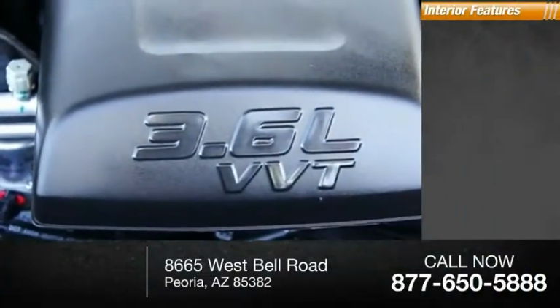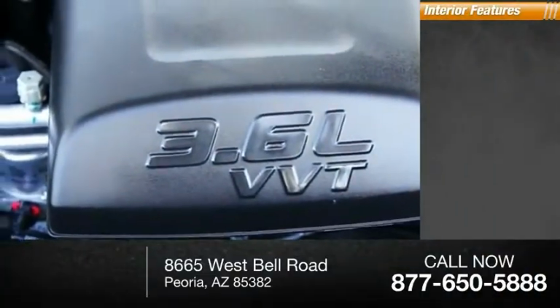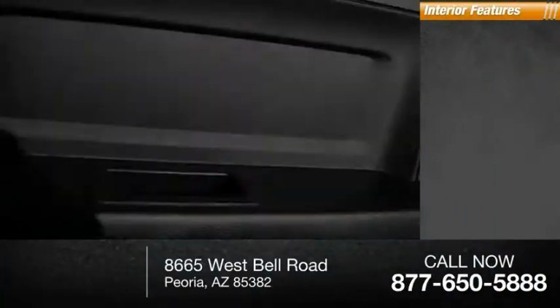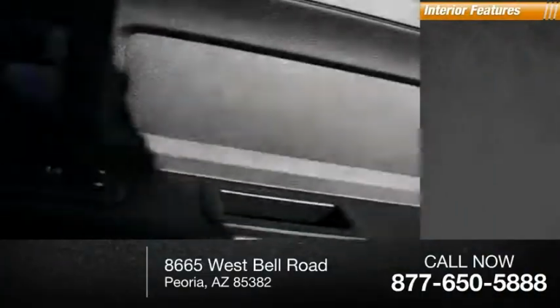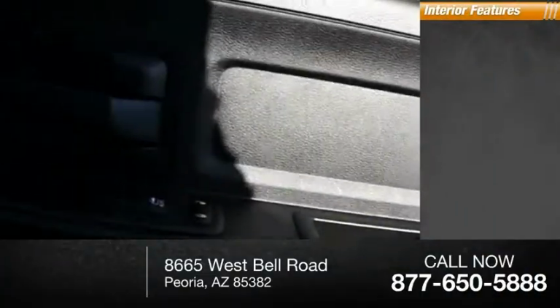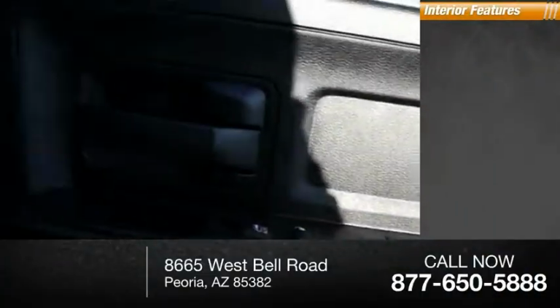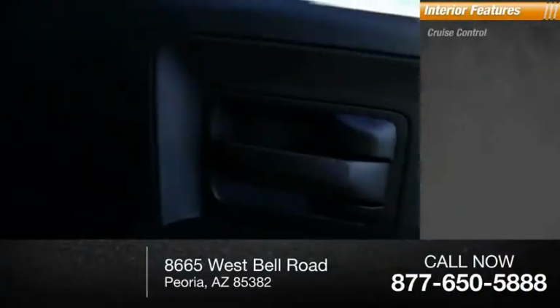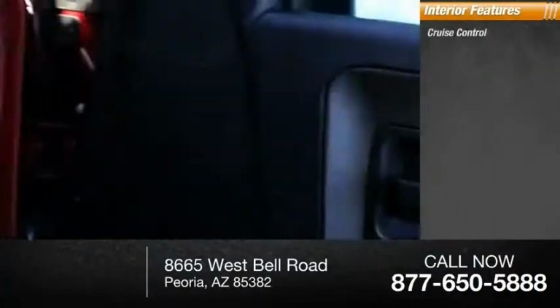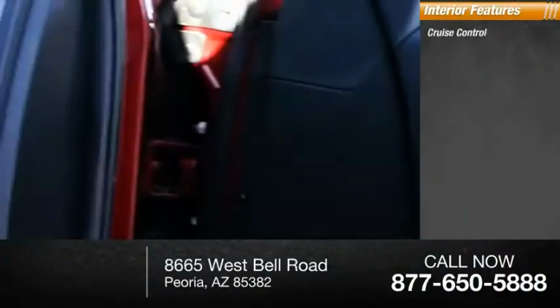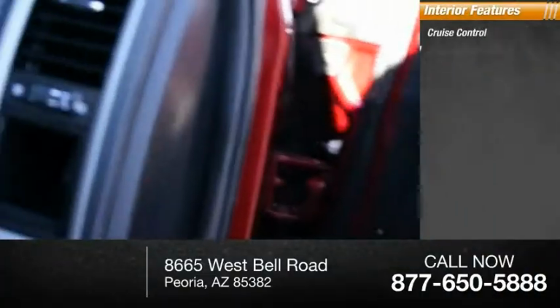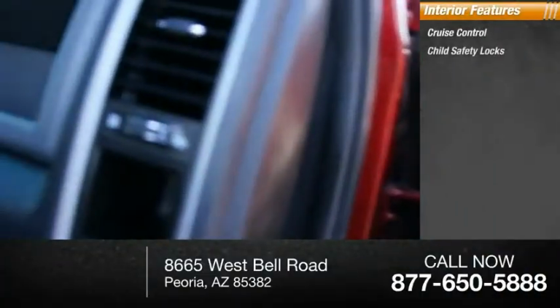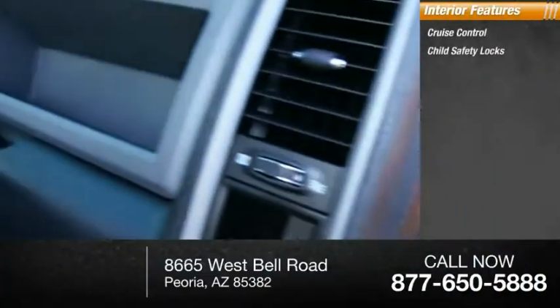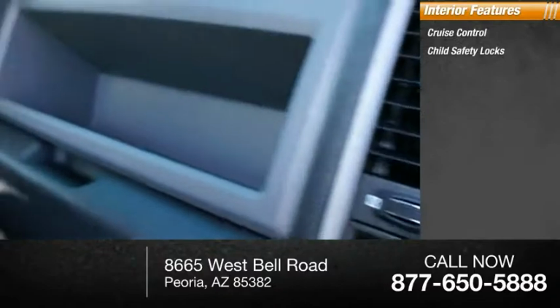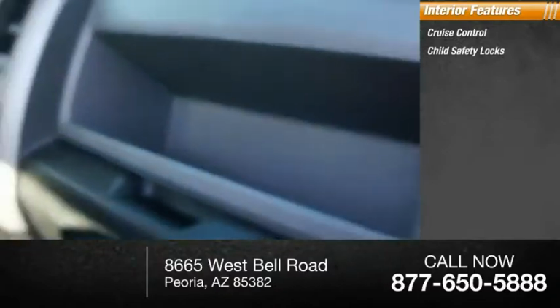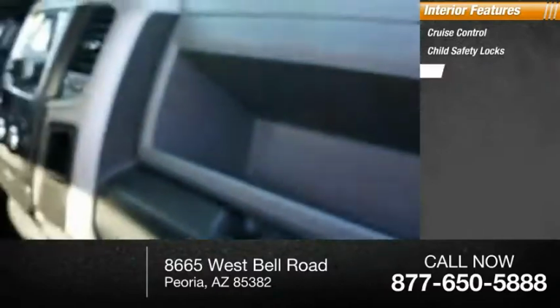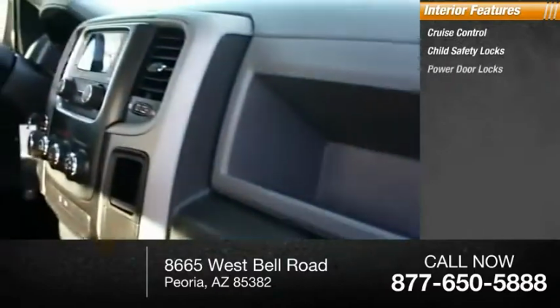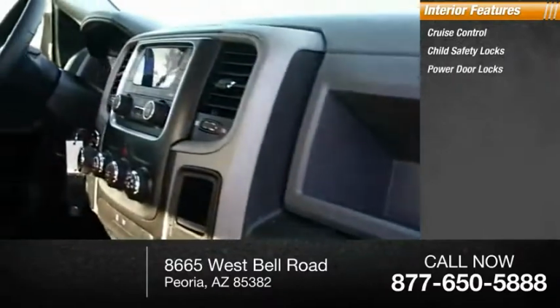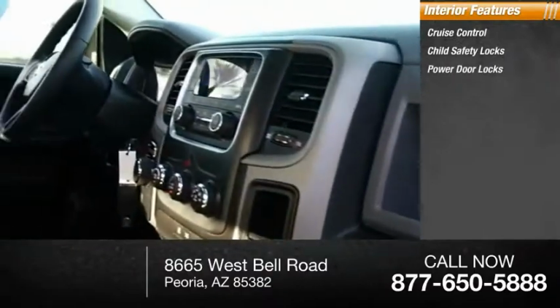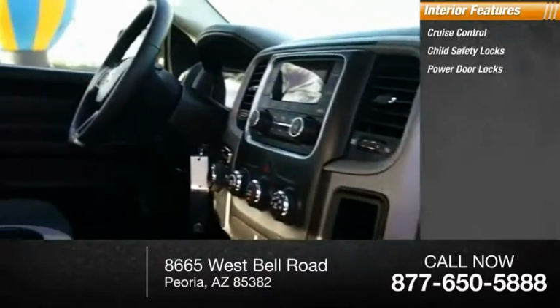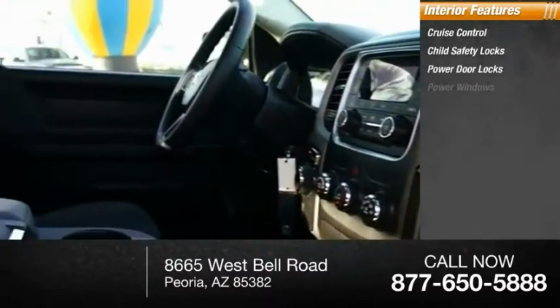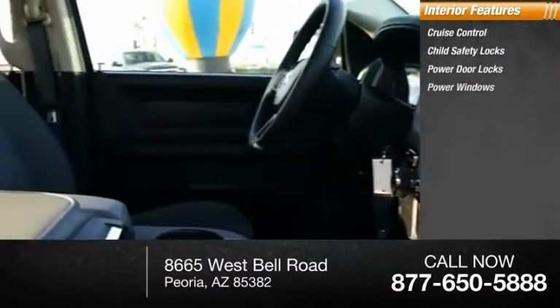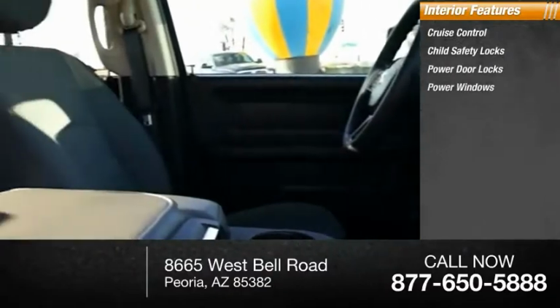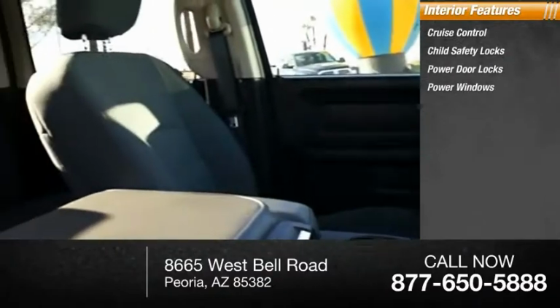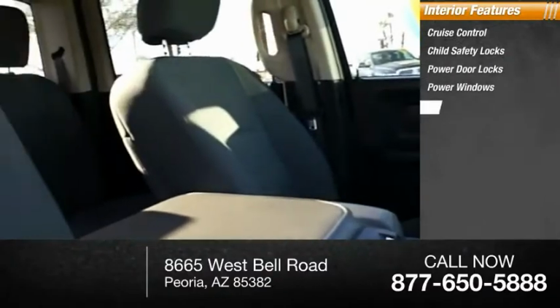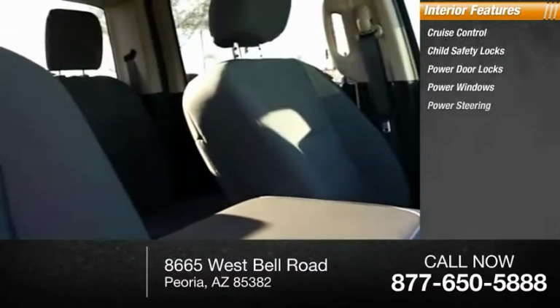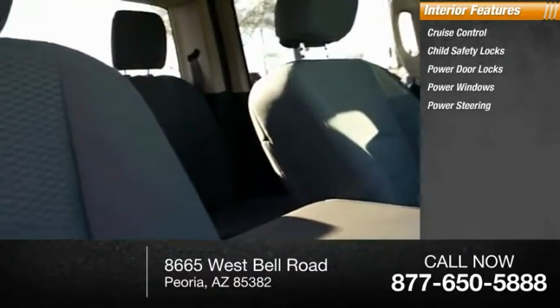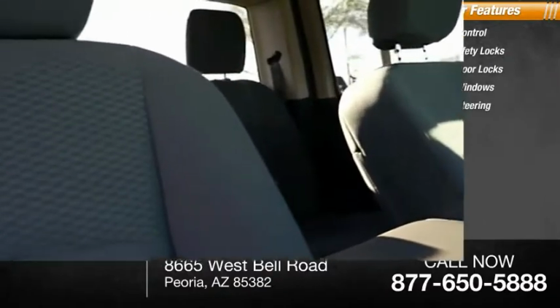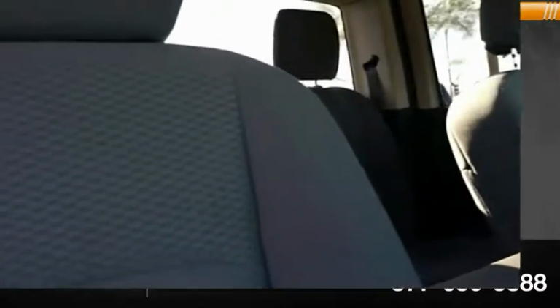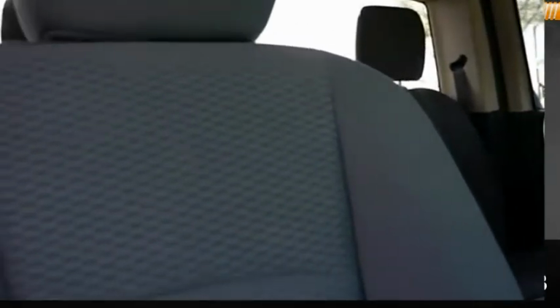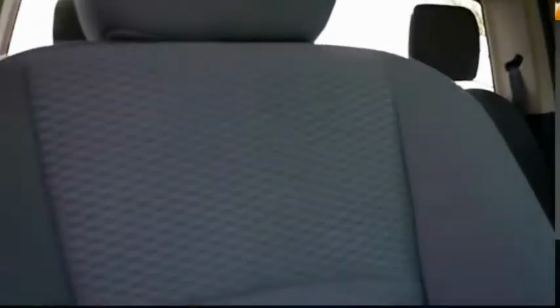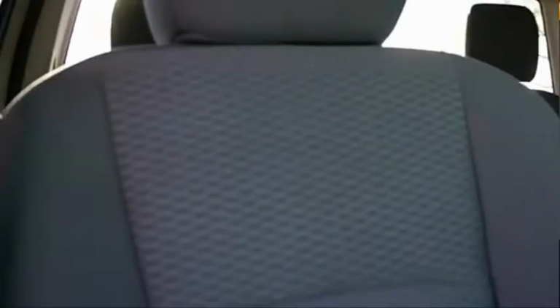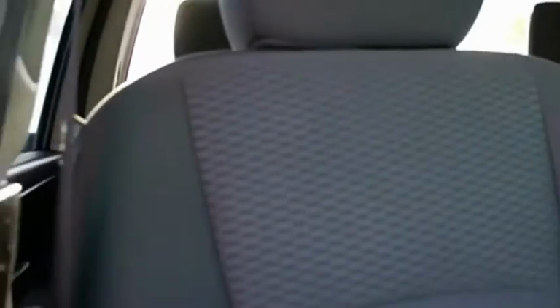Inside you'll find cruise control, child safety locks, power door locks, power windows, power steering. Come see the car for yourself.